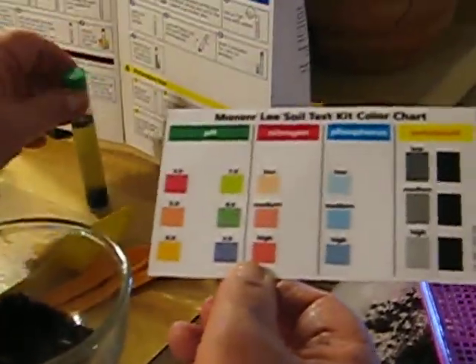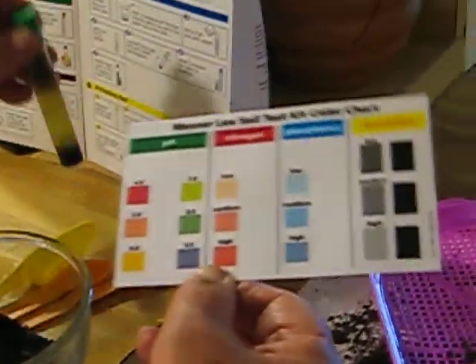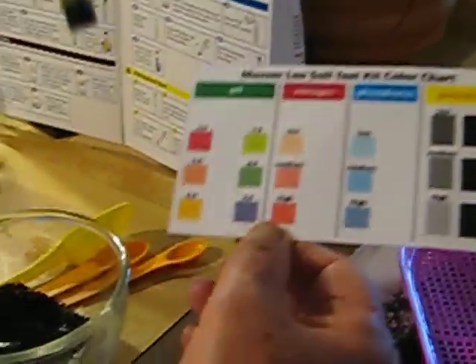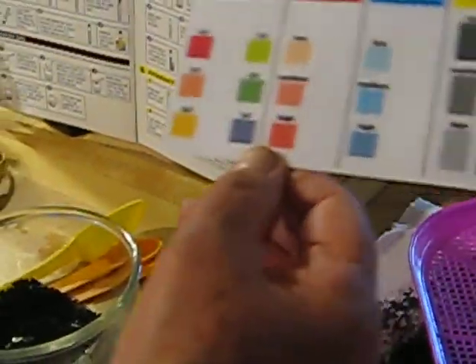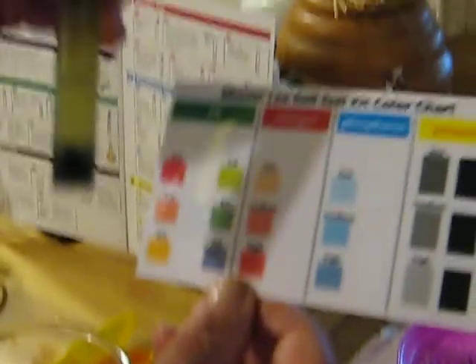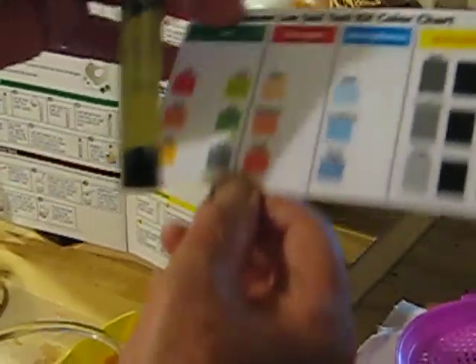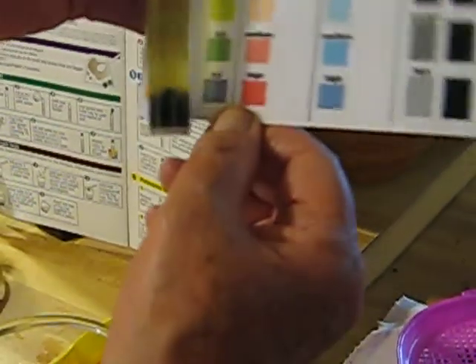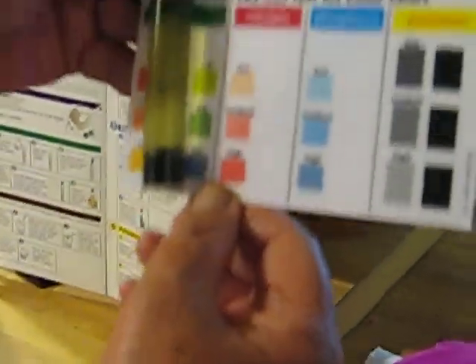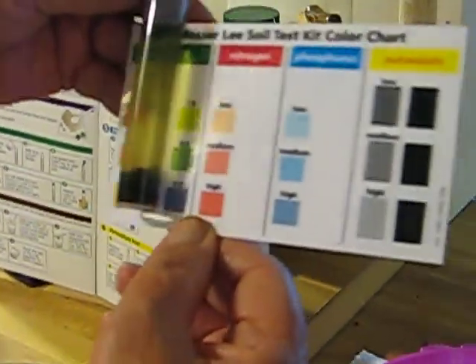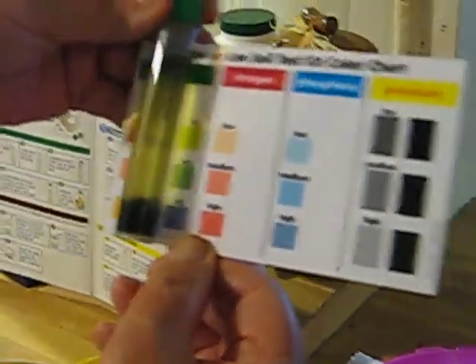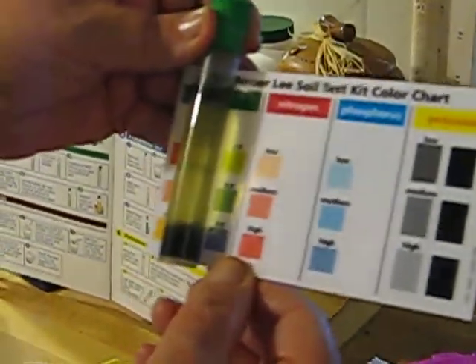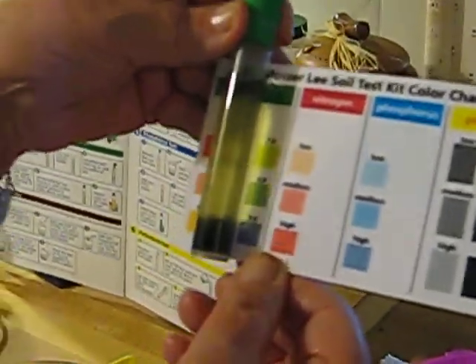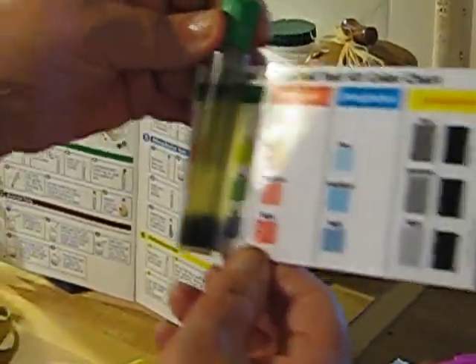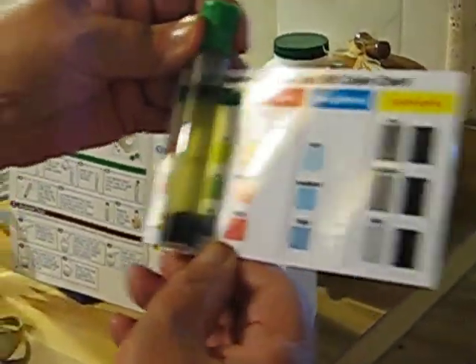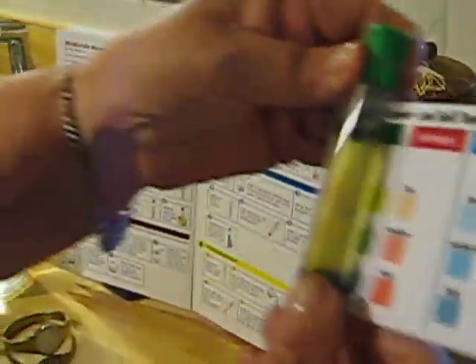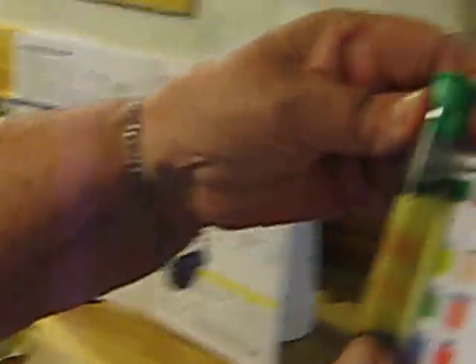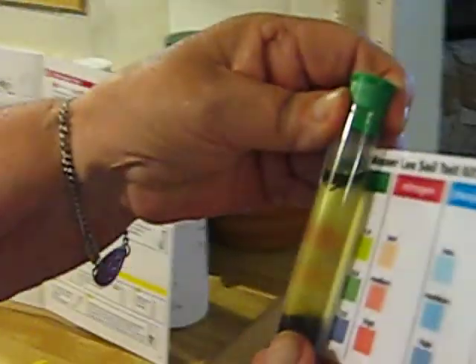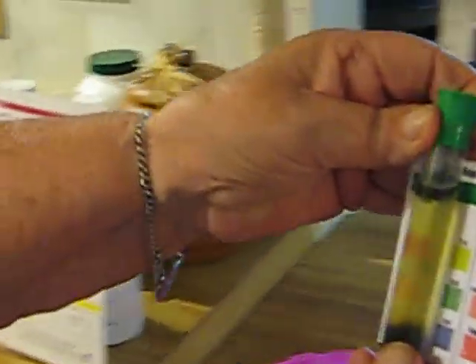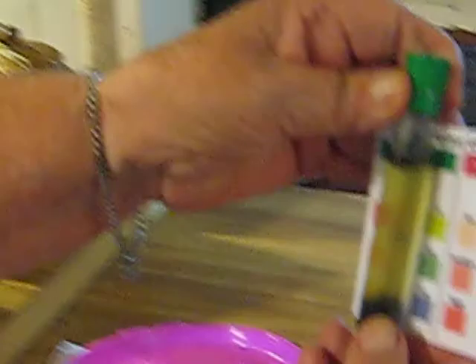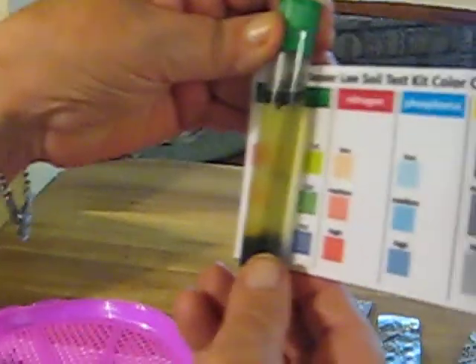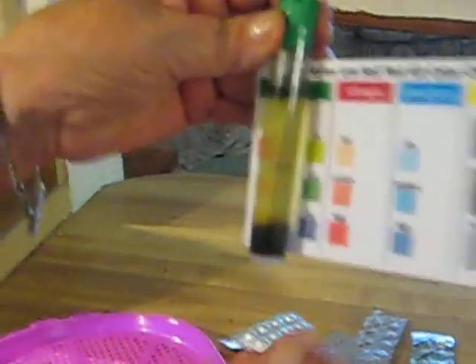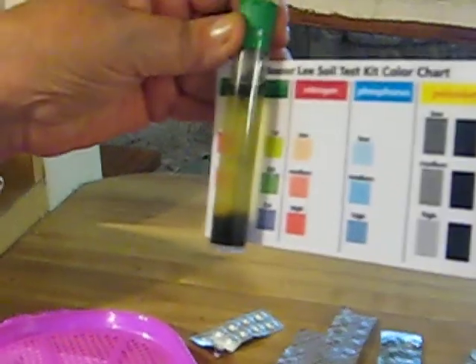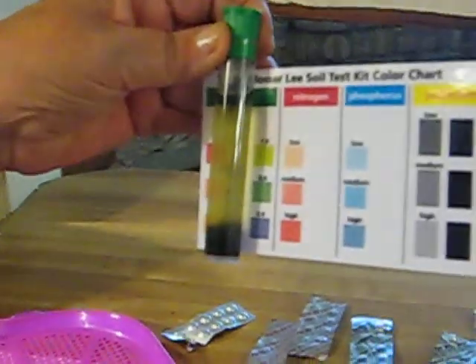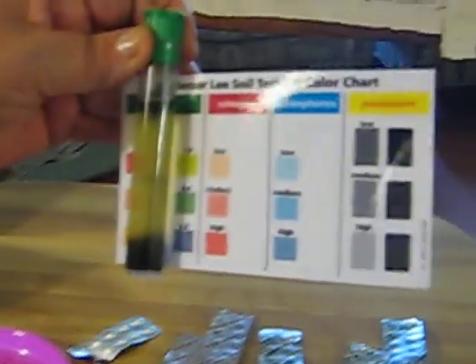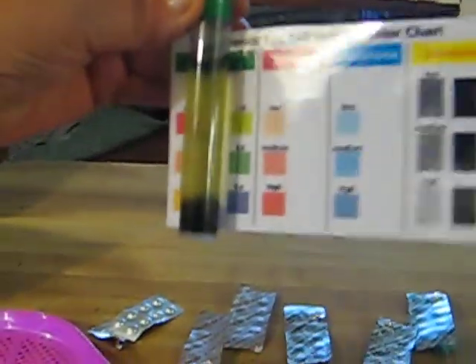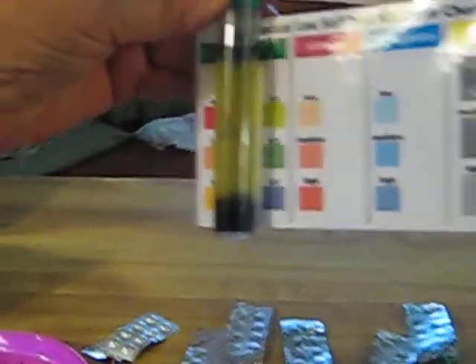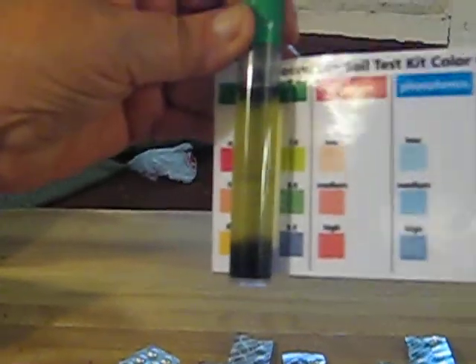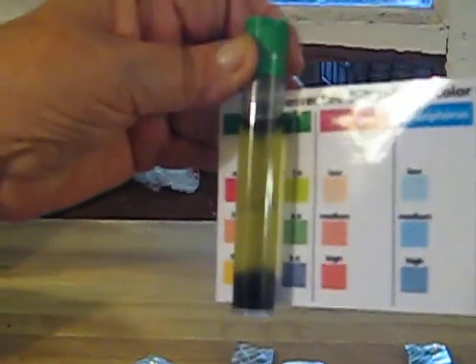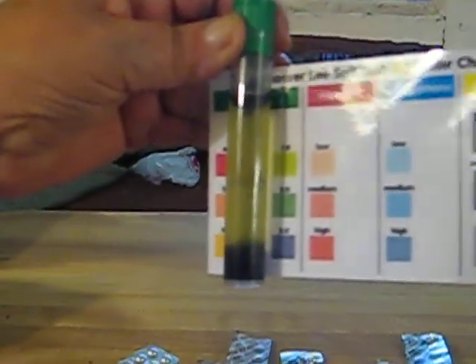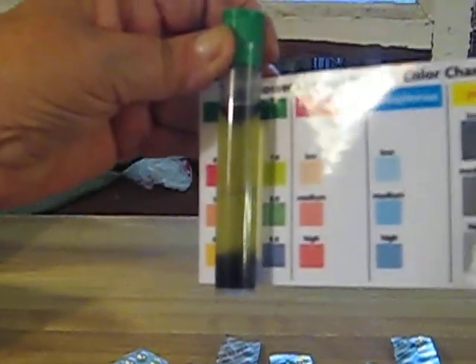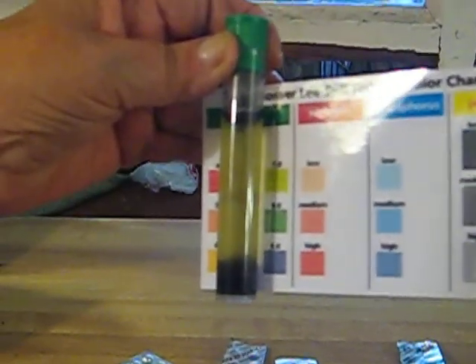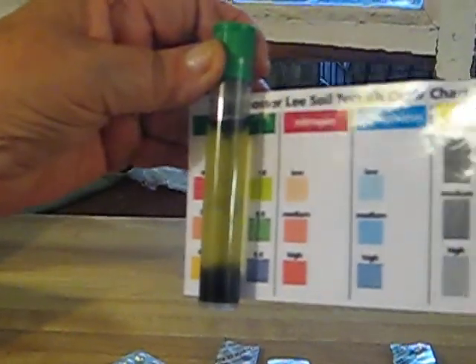At least we know that it's above 6. I would say that it reads 7. So that one was the pH test.